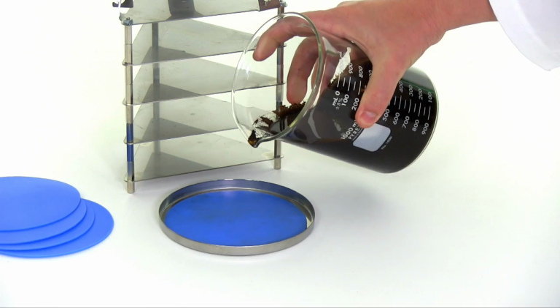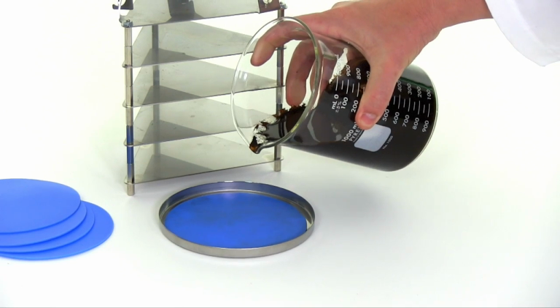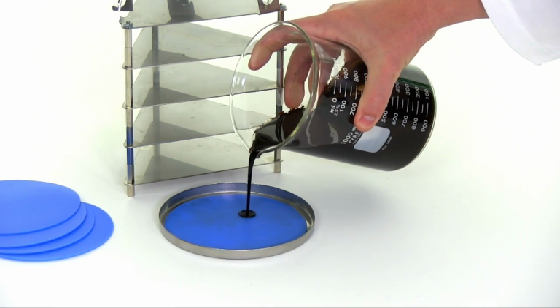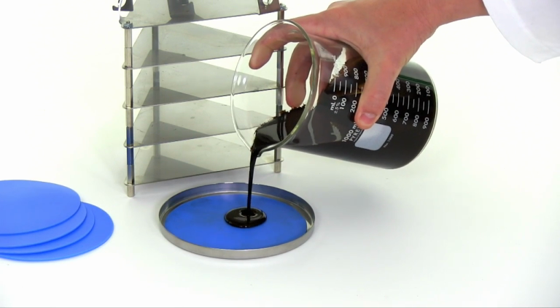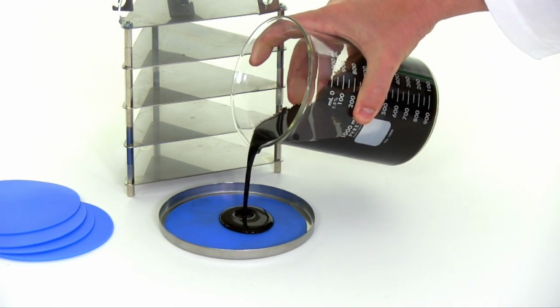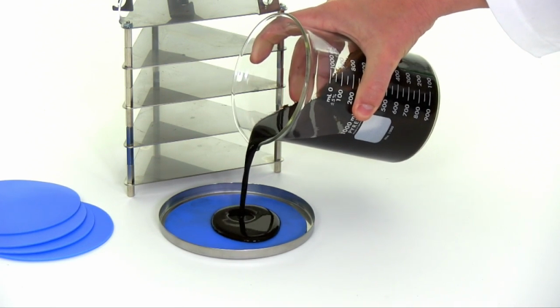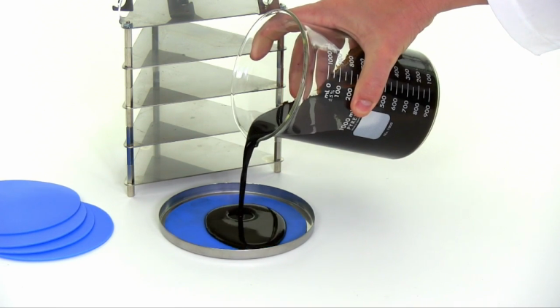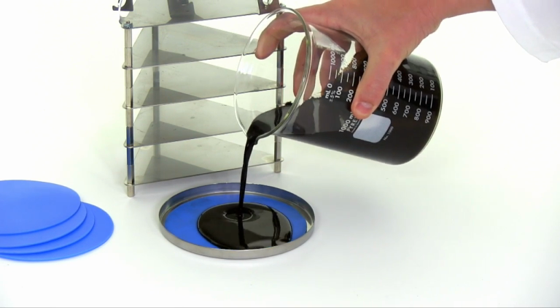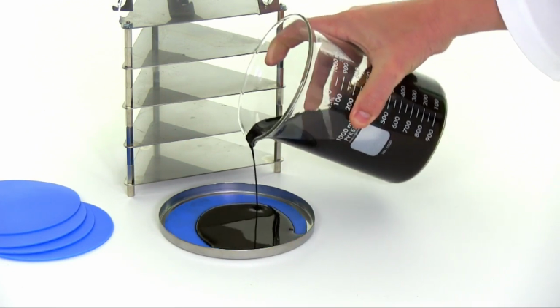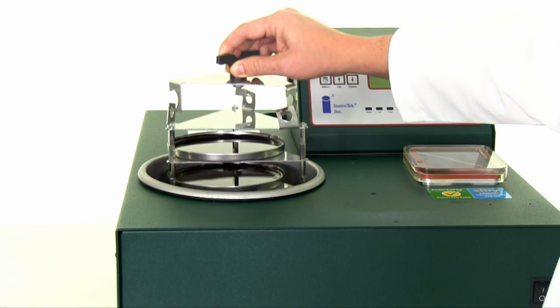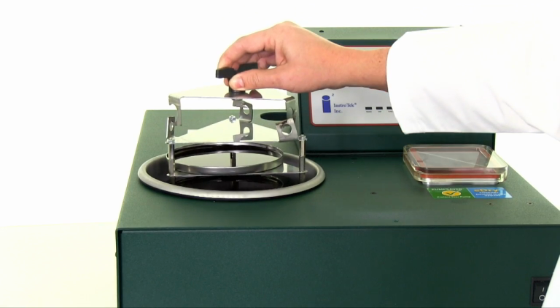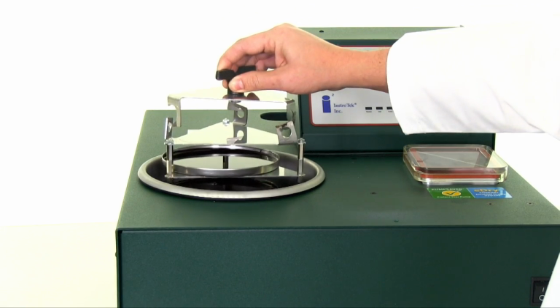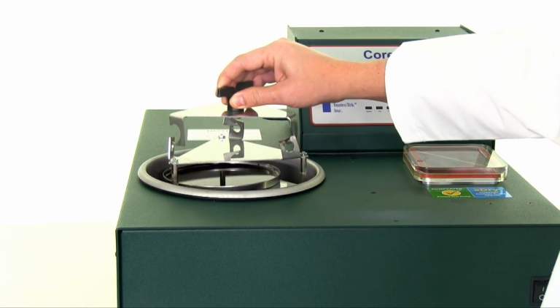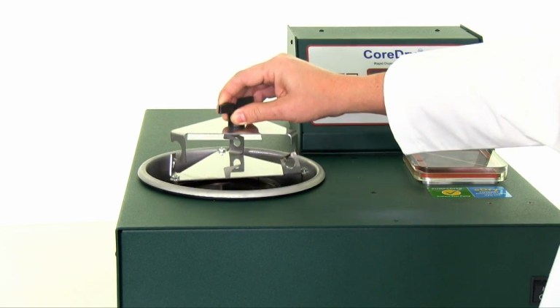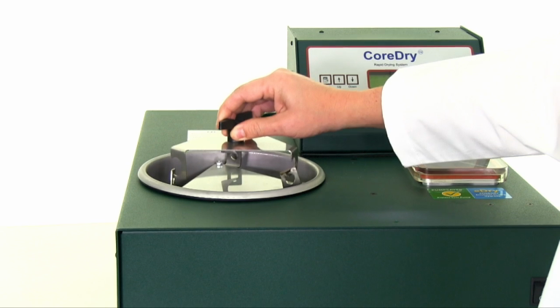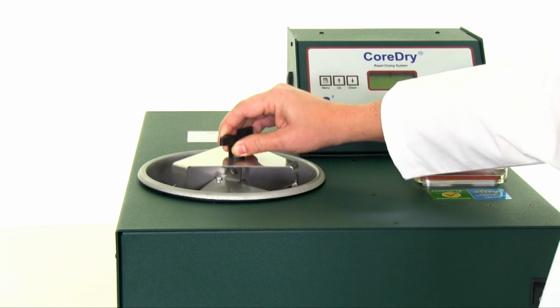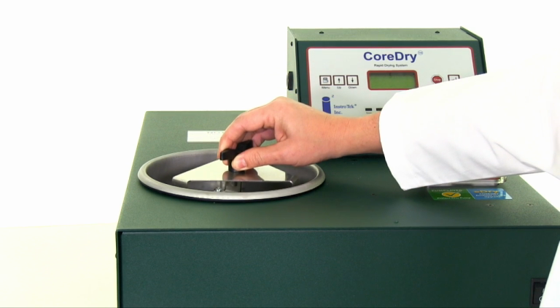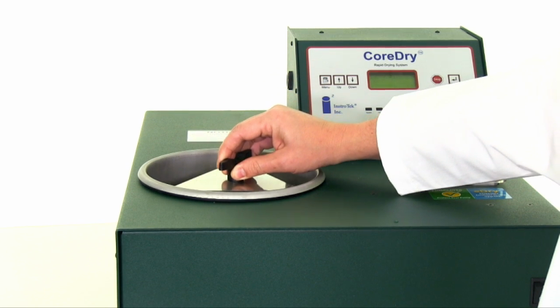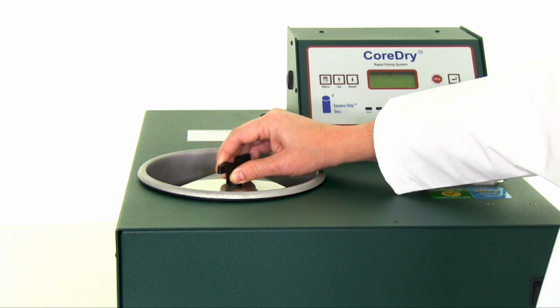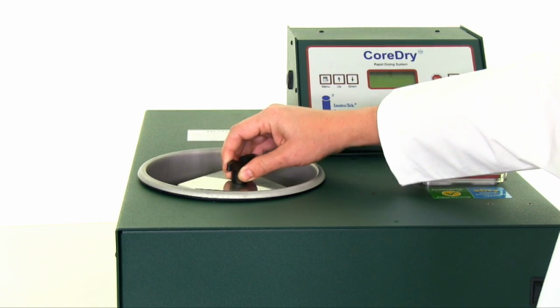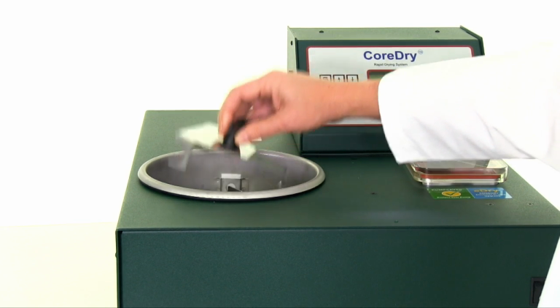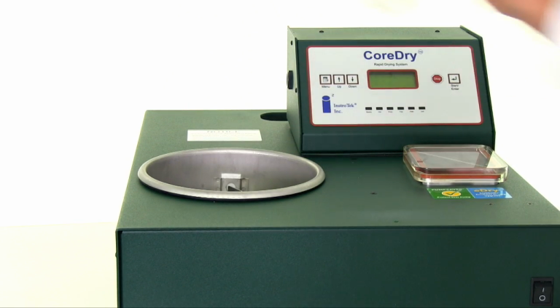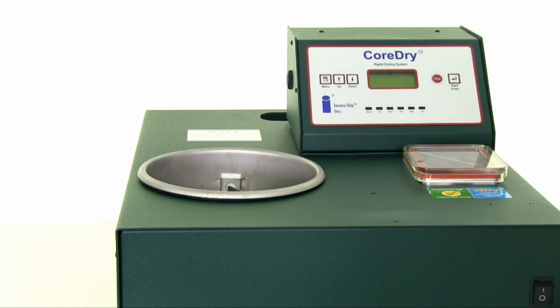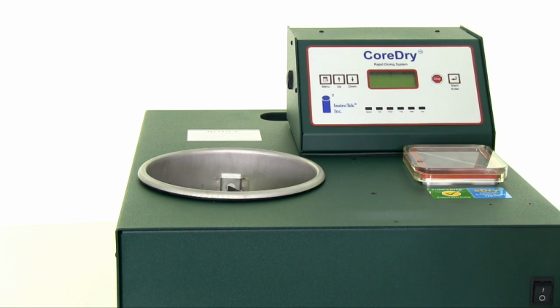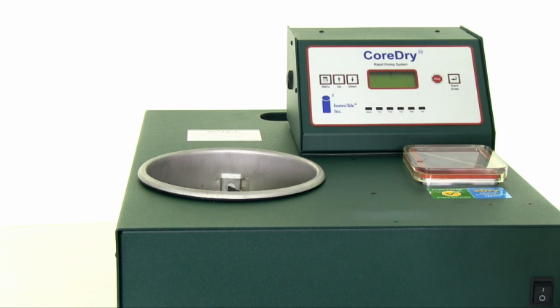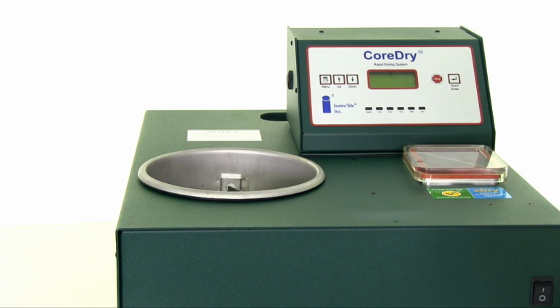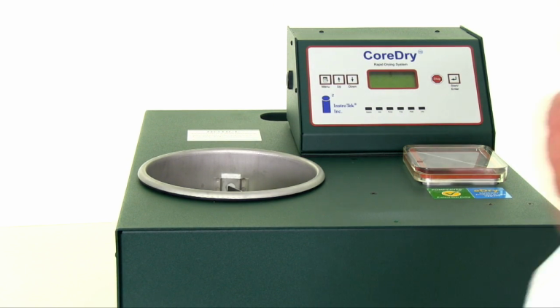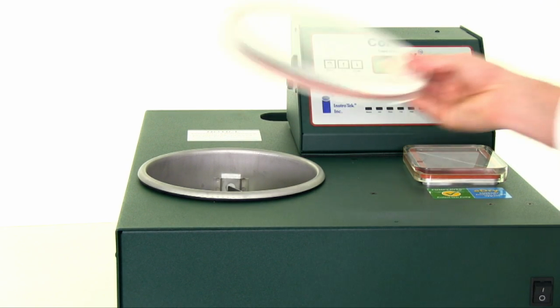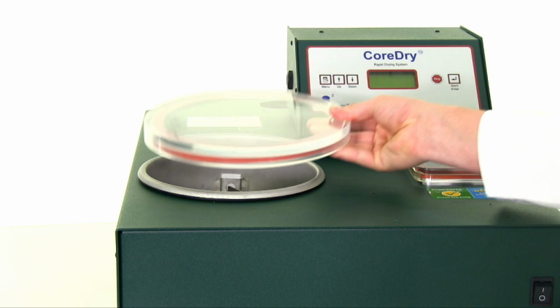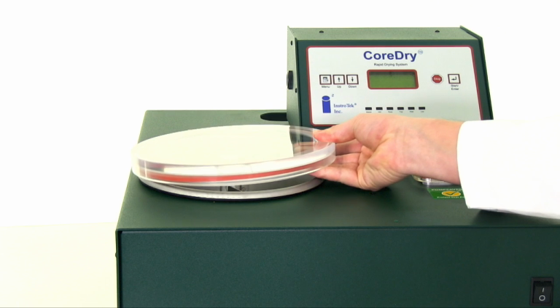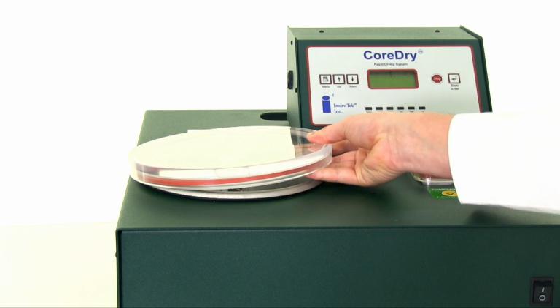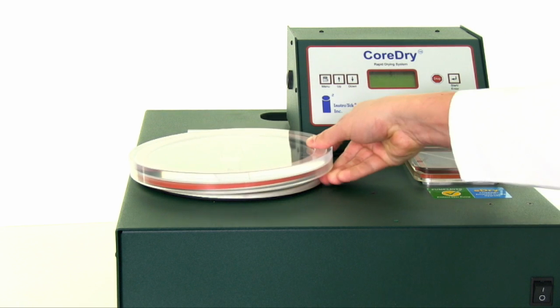A total of 5 grams can be dried during each drying cycle. Now you can quickly dry back asphalt emulsion to determine residual asphalt content and establish contractor pay factors, or test bitumen rheological properties.